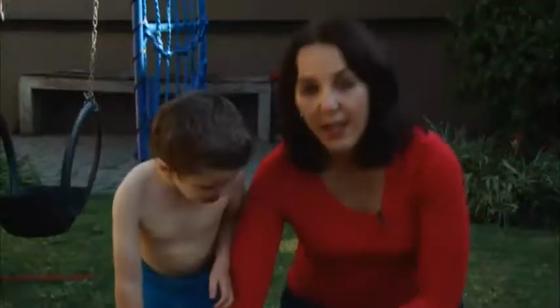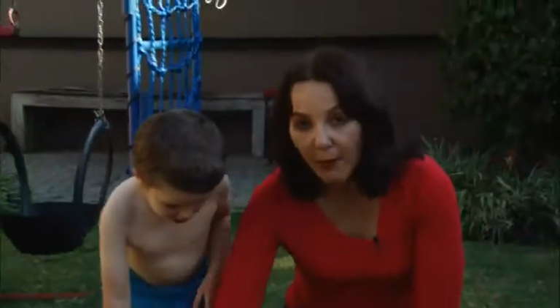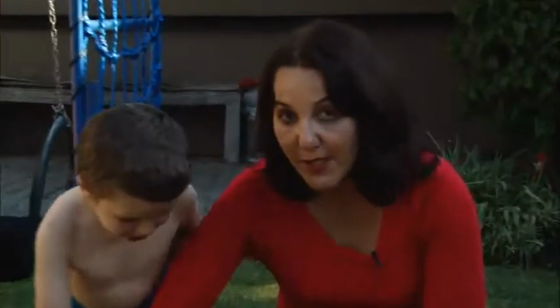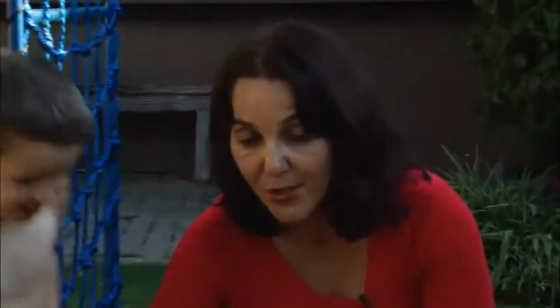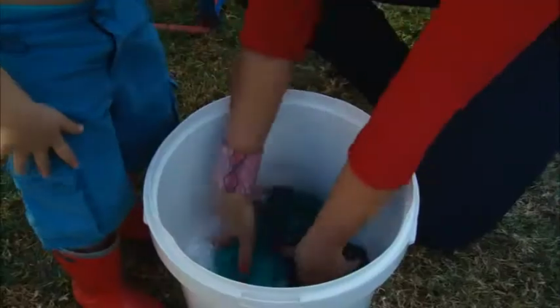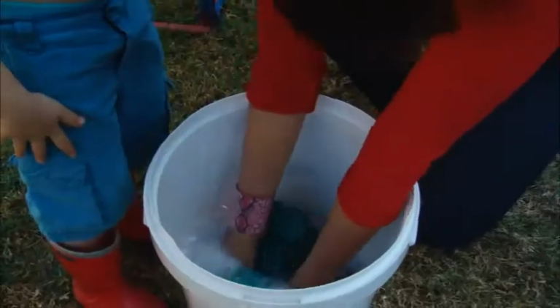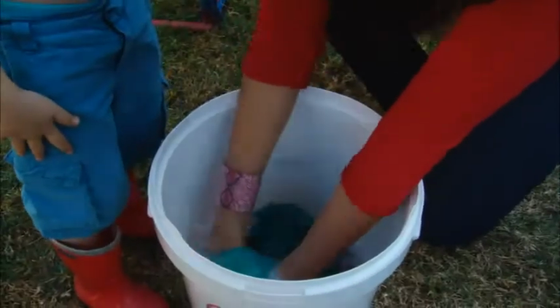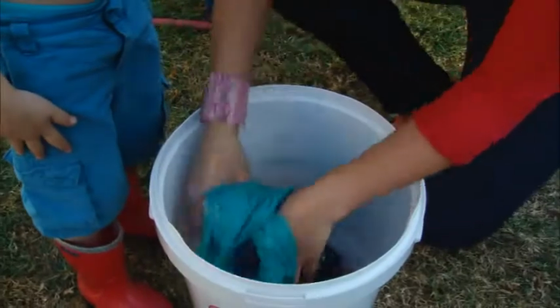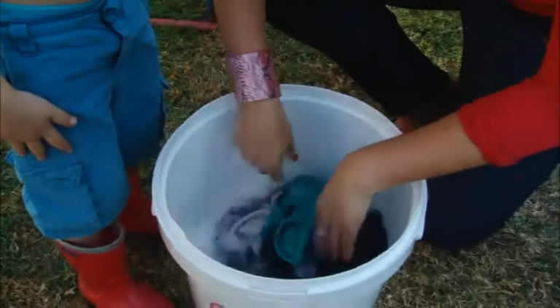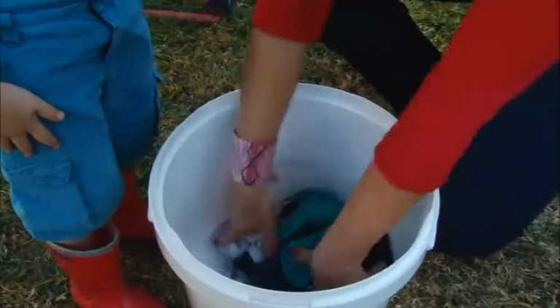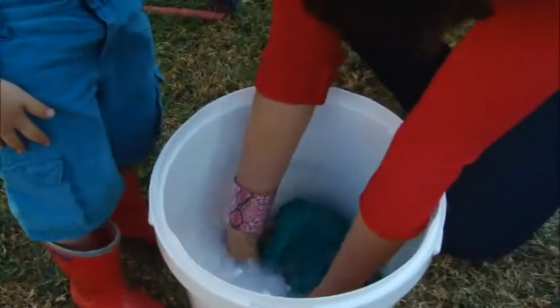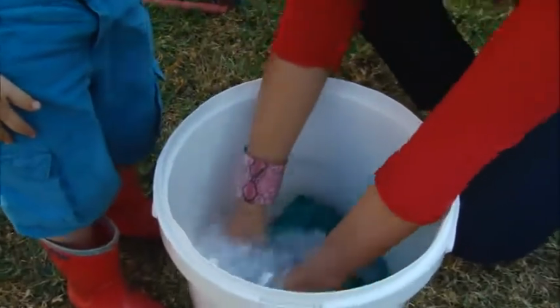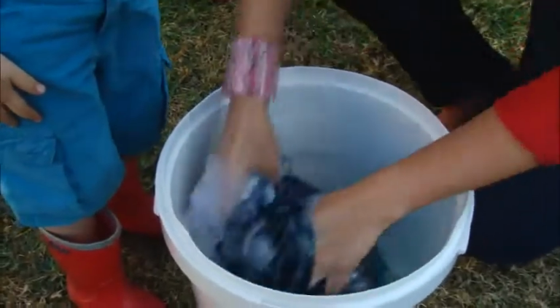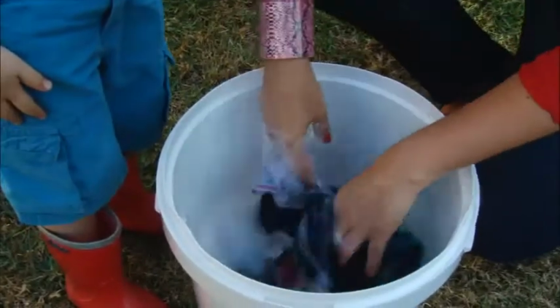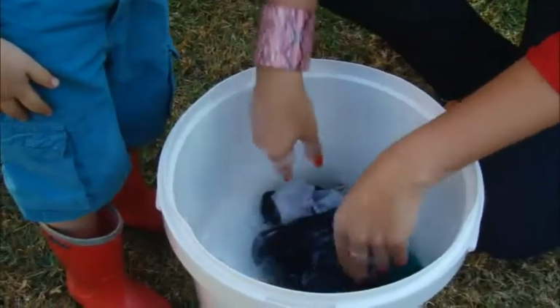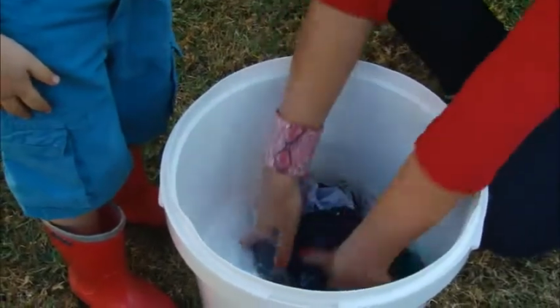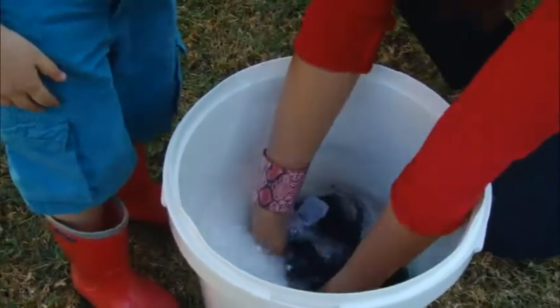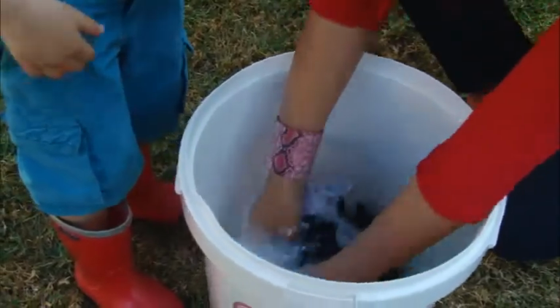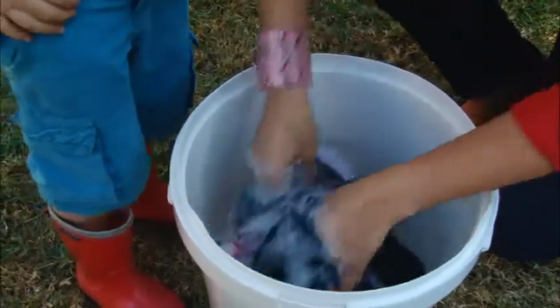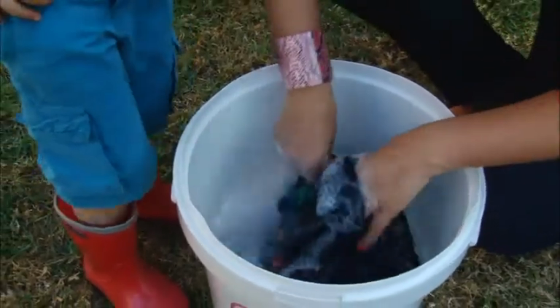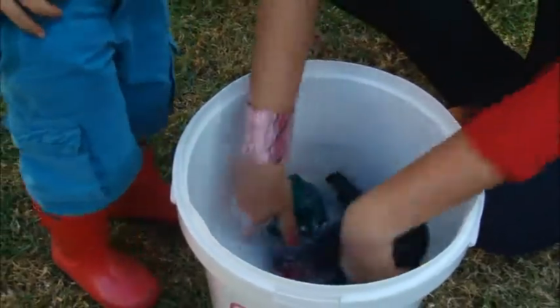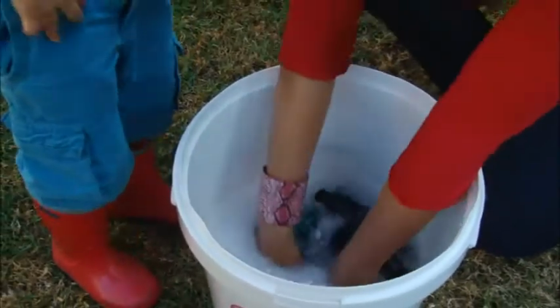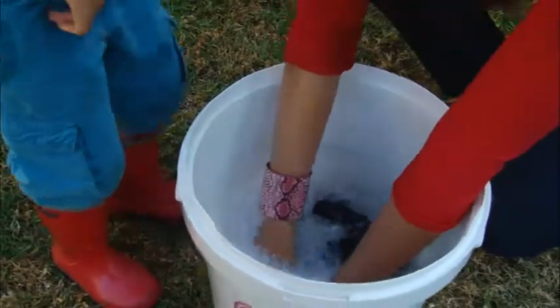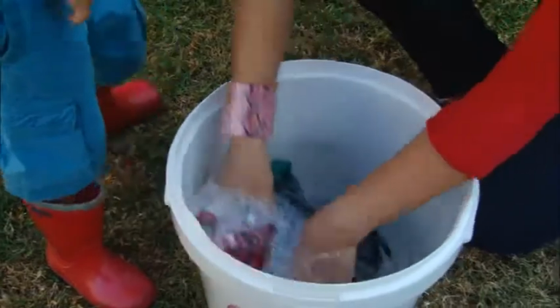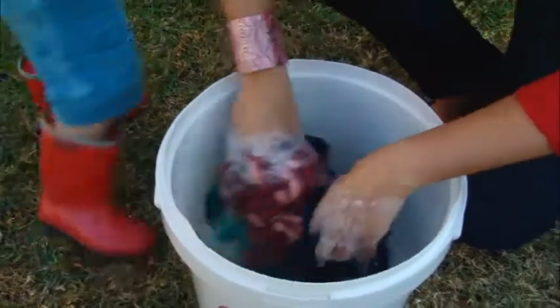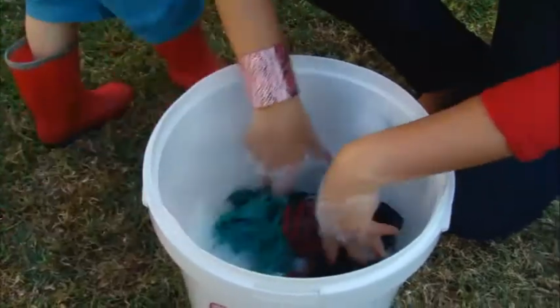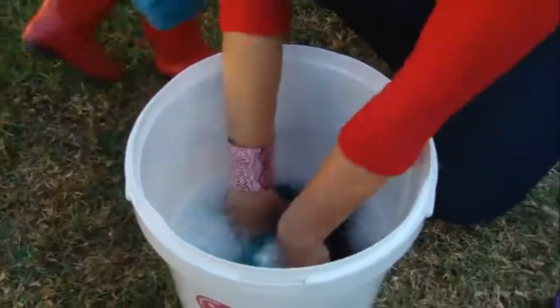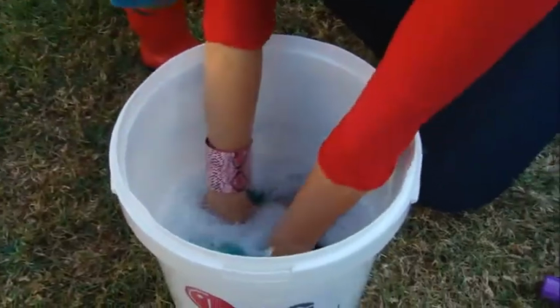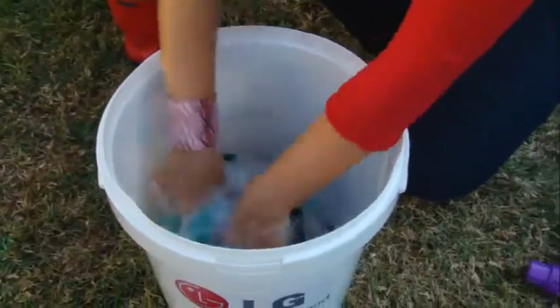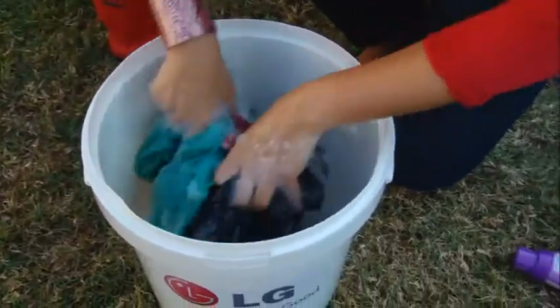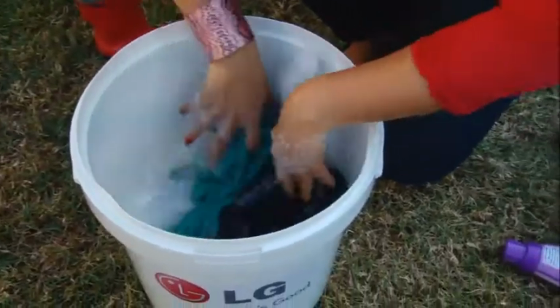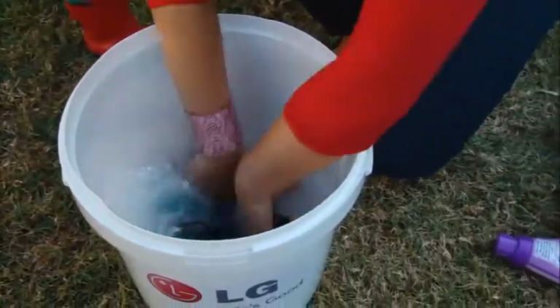Now we're going to demonstrate the wave force. We're getting all the clothes saturated. We're moving it around and incorporating all the powder into the clothing and into the water.